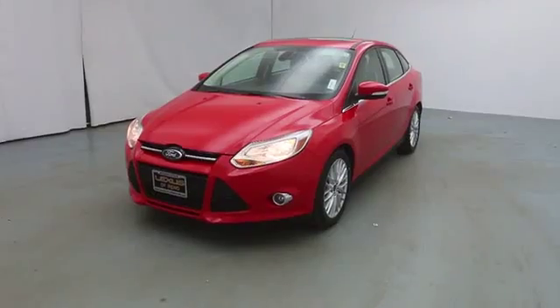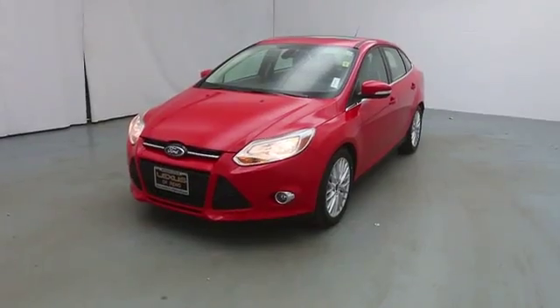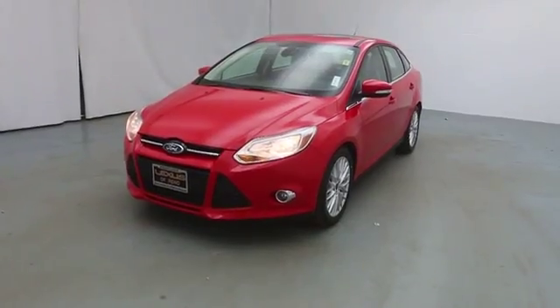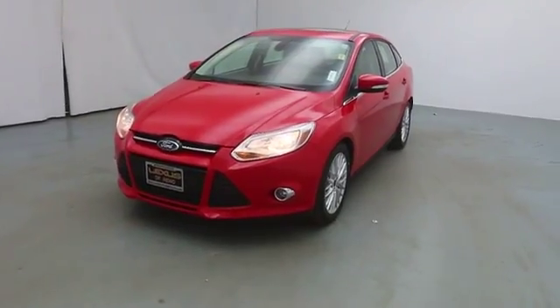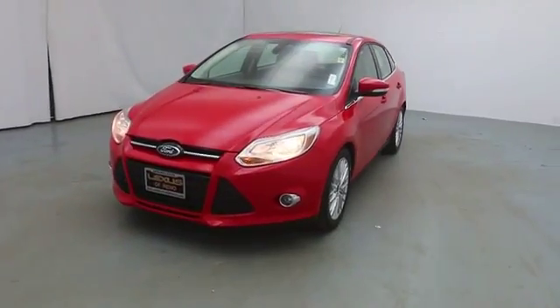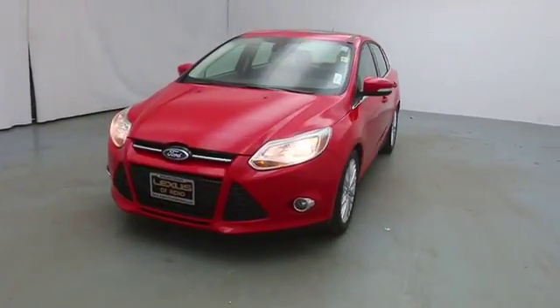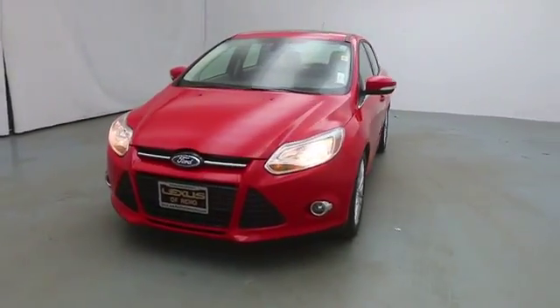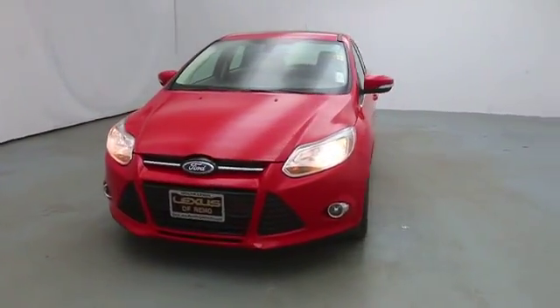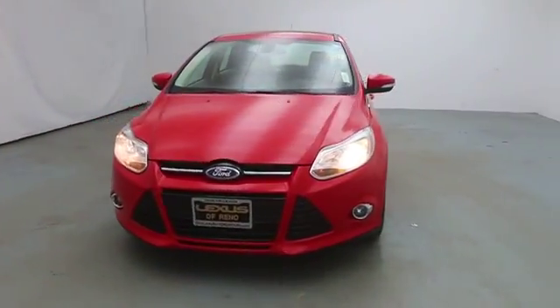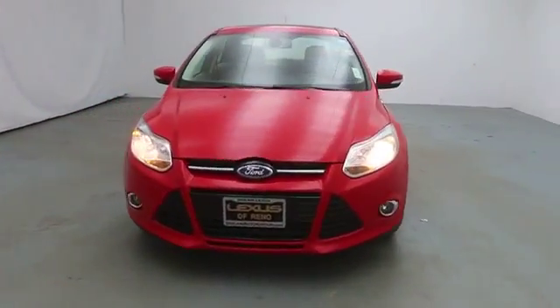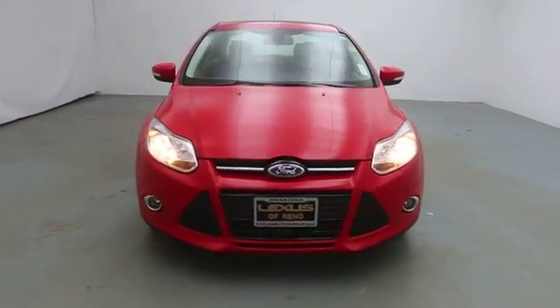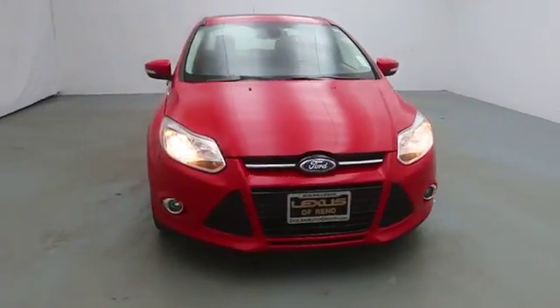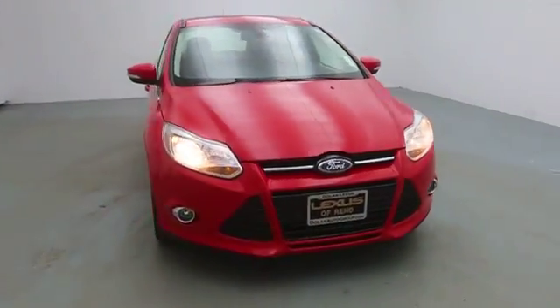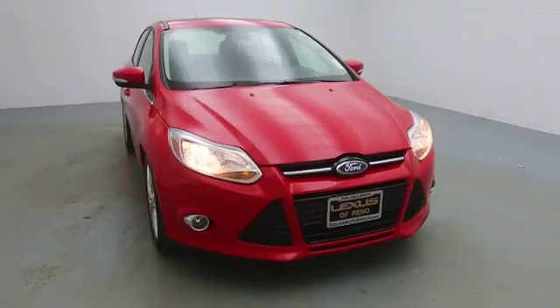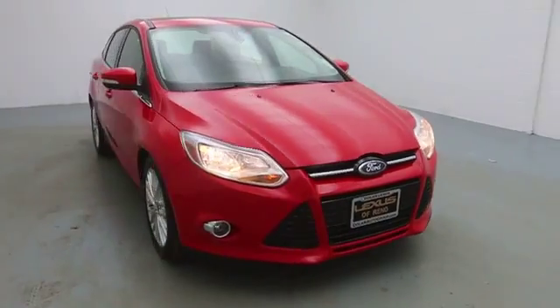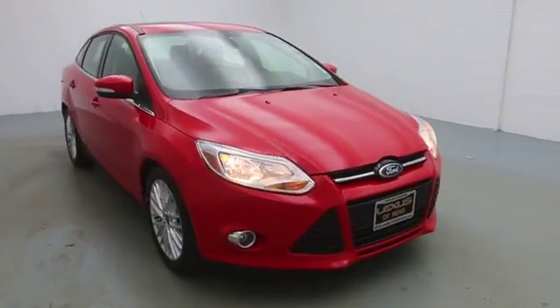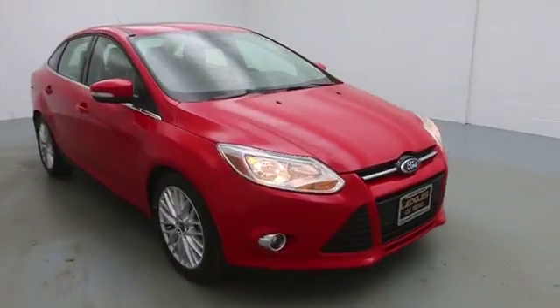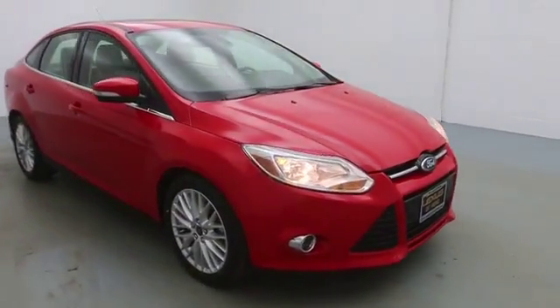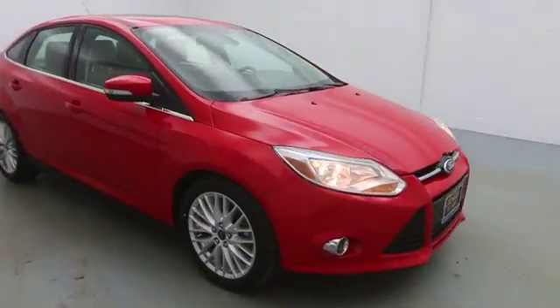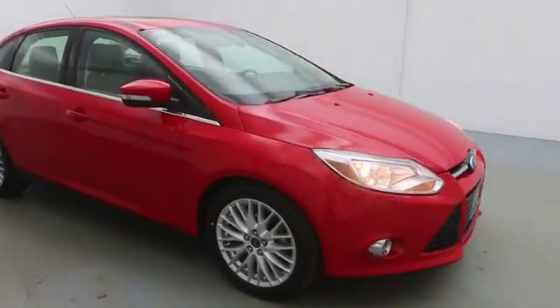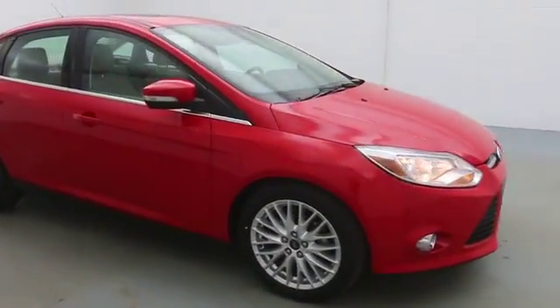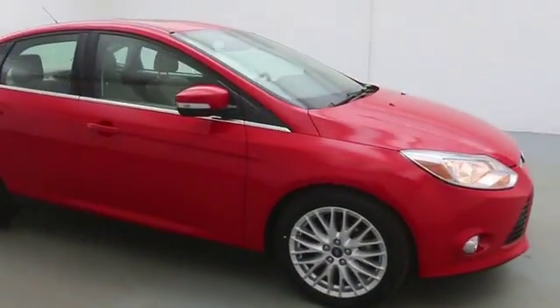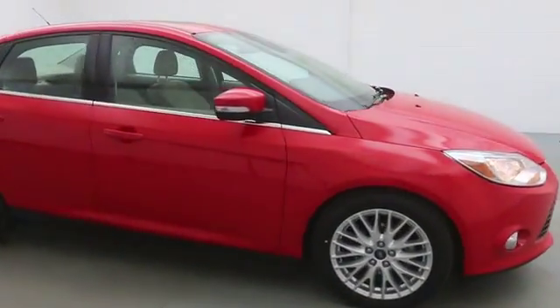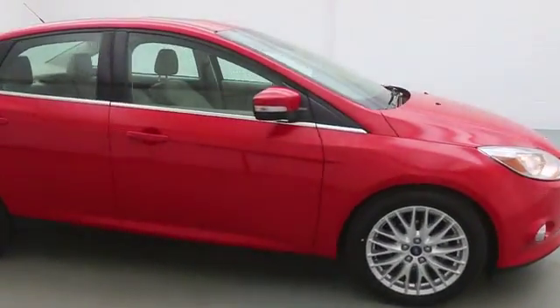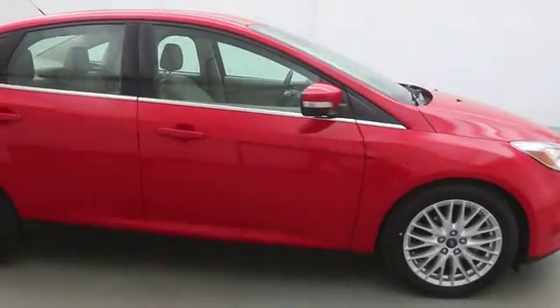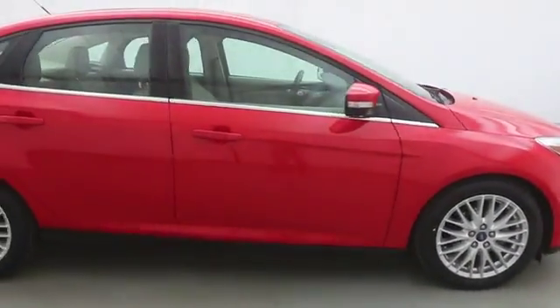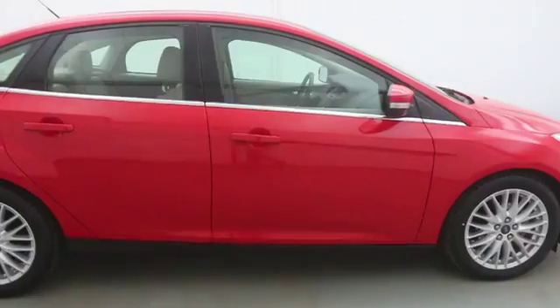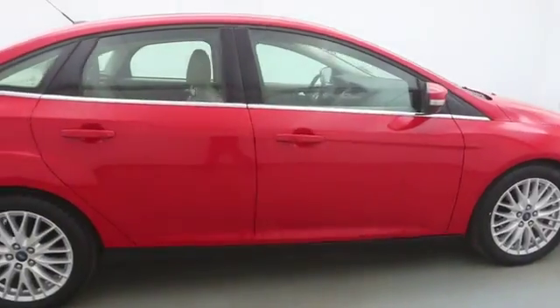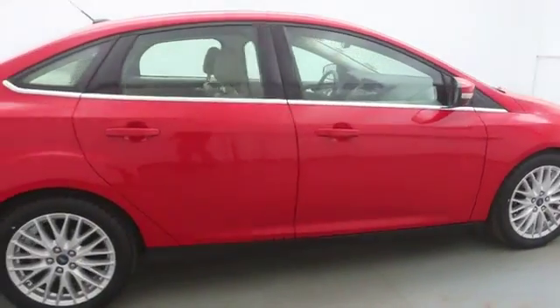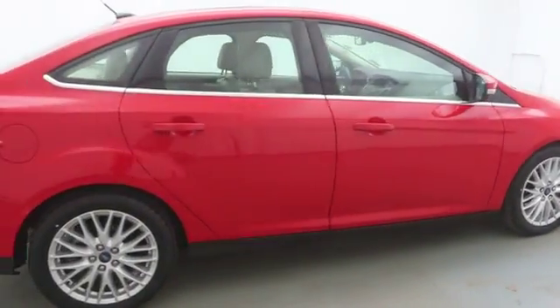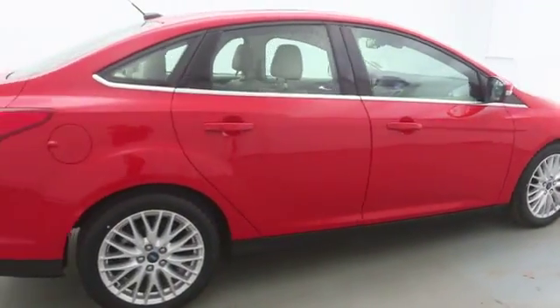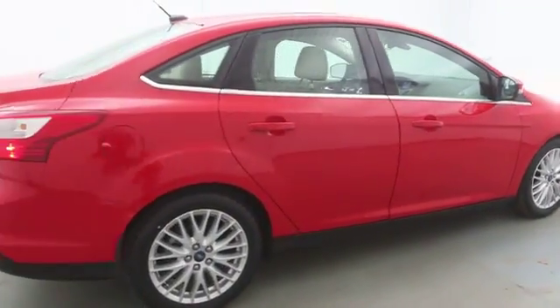2012 Focus. Focus has more cool tech, more of what you're looking for. From any point of view, more than meets the eye. This vehicle has less than 40,000 miles.